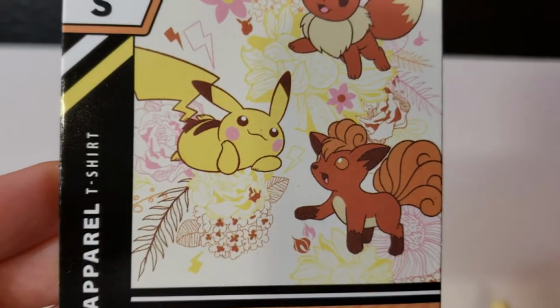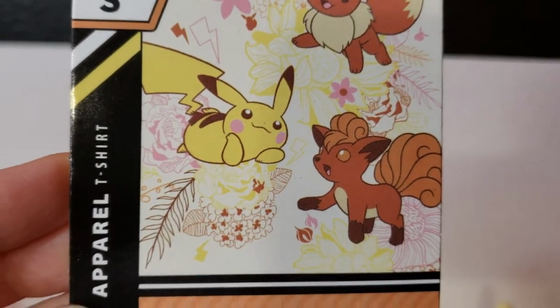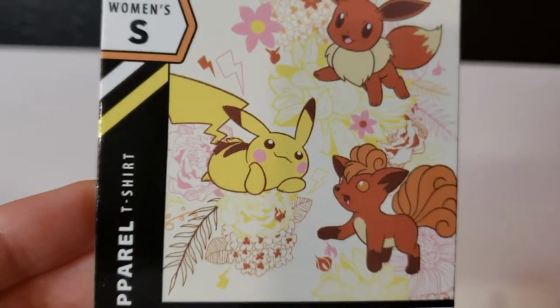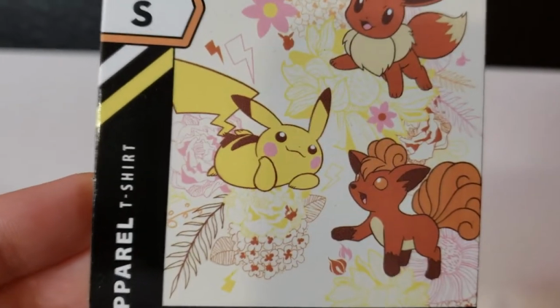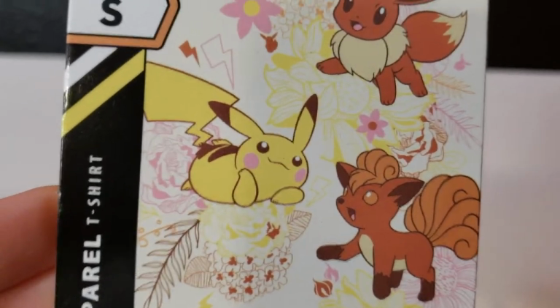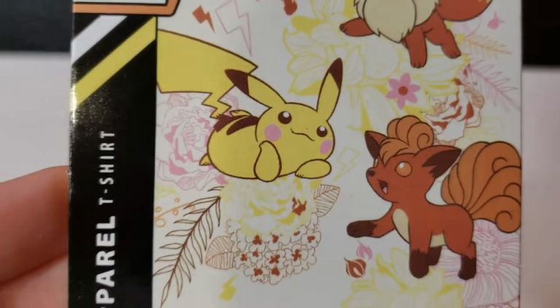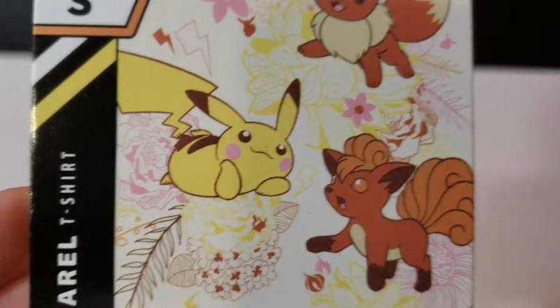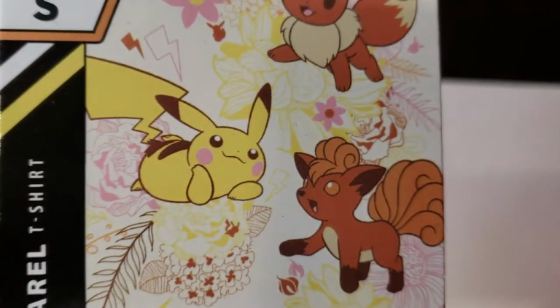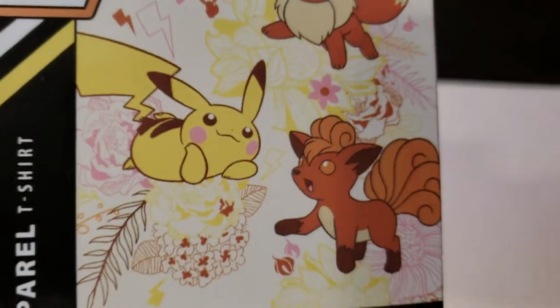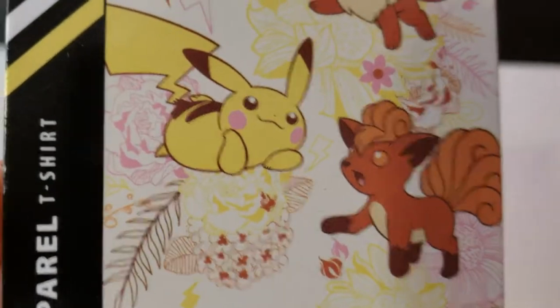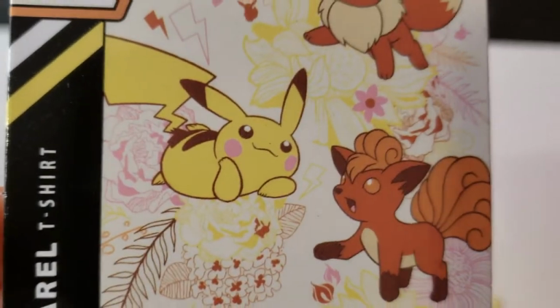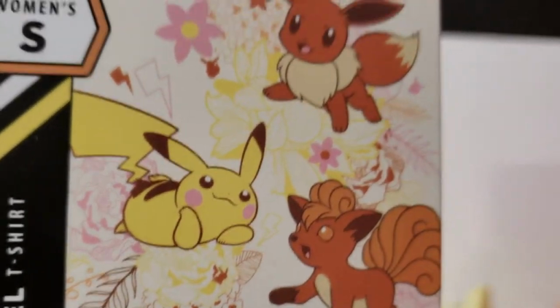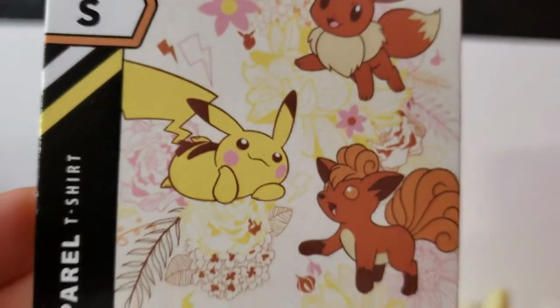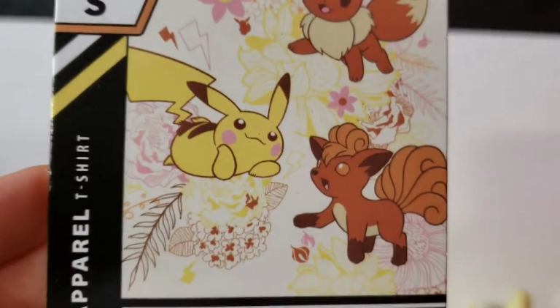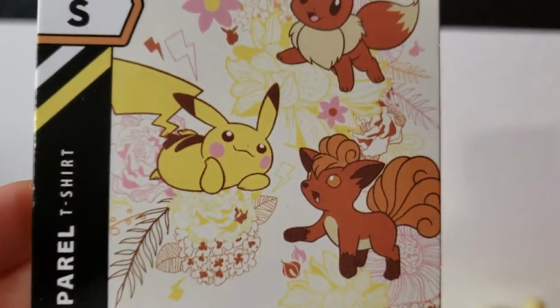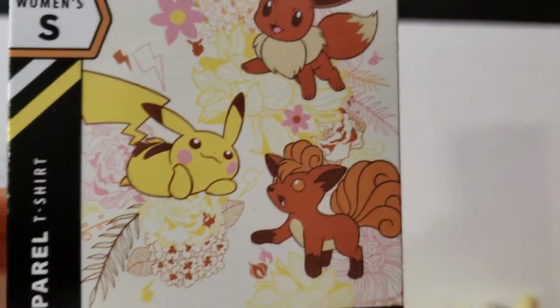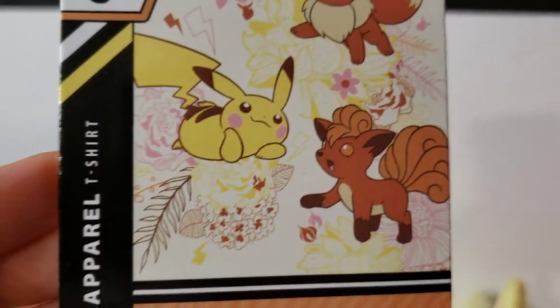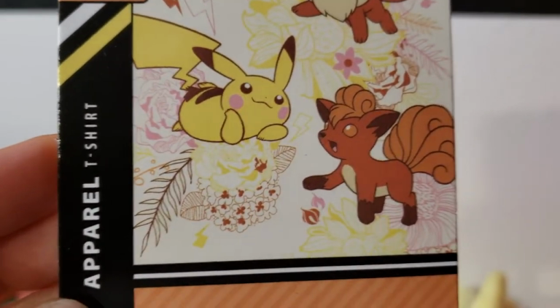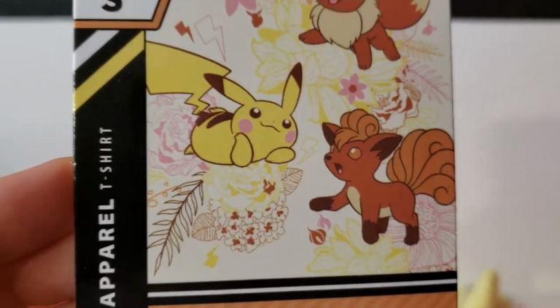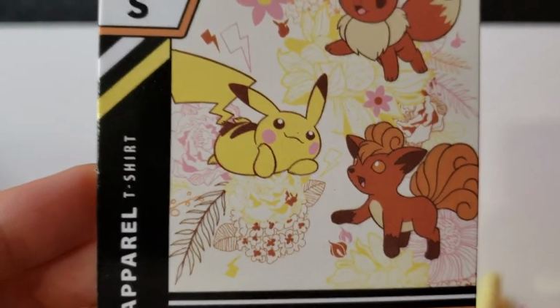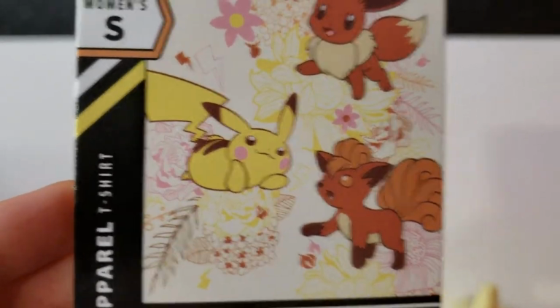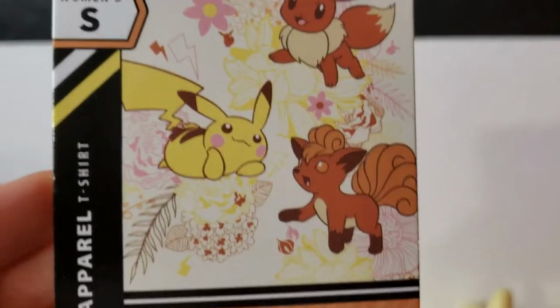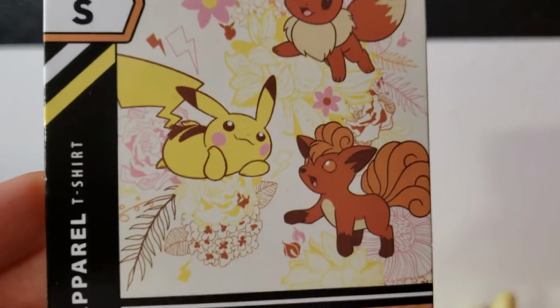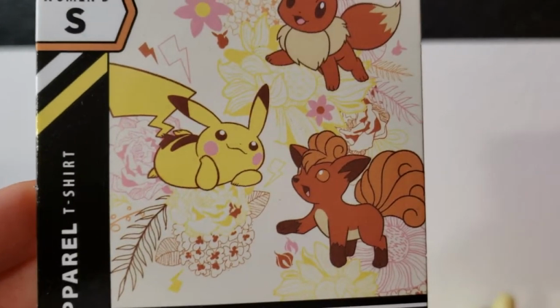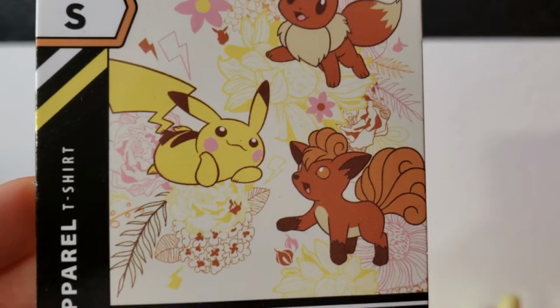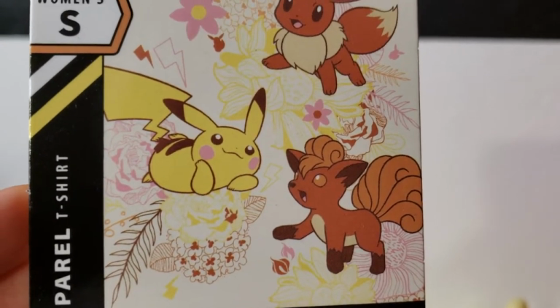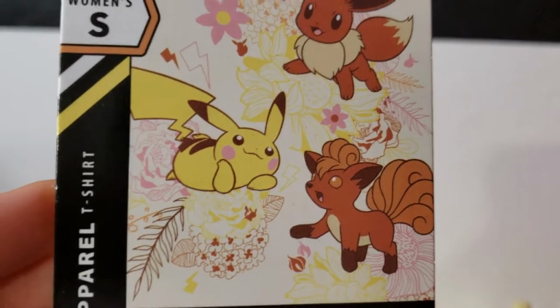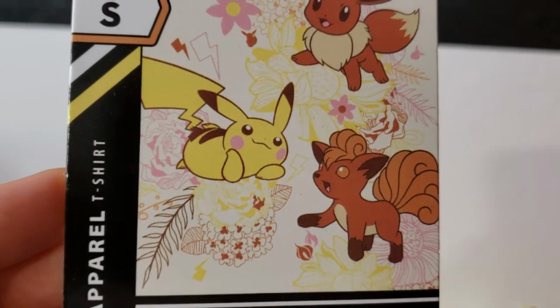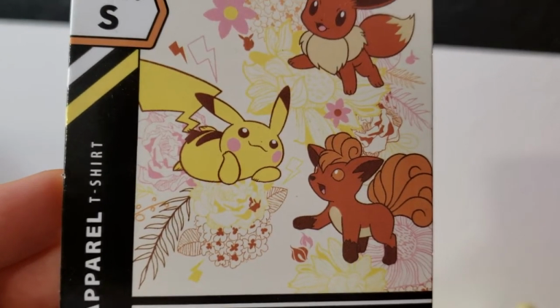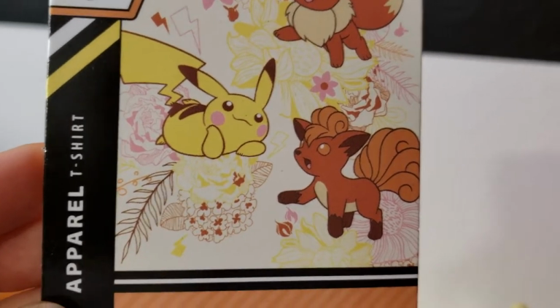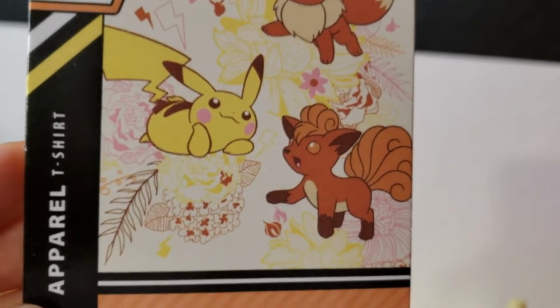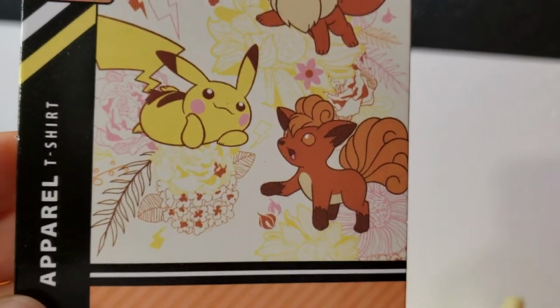The Pikachu — I'm not normally a huge fan of Pikachu. I like Pikachu, he's cute and everything, but I get a little sick of him sometimes. But I love that his cheeks are pink here; that just adds a little bit of cuteness to it.